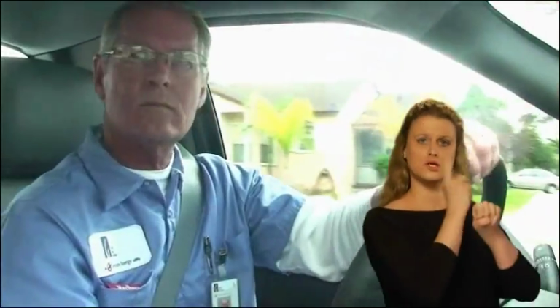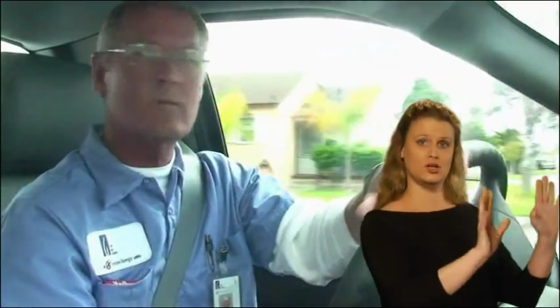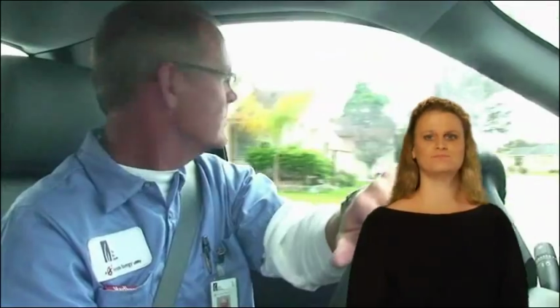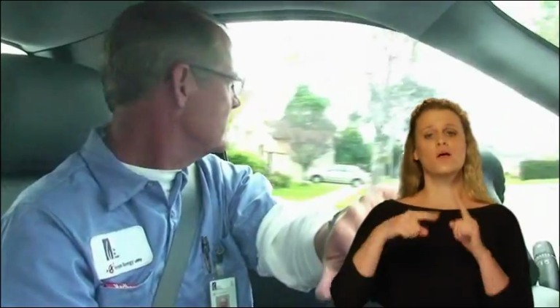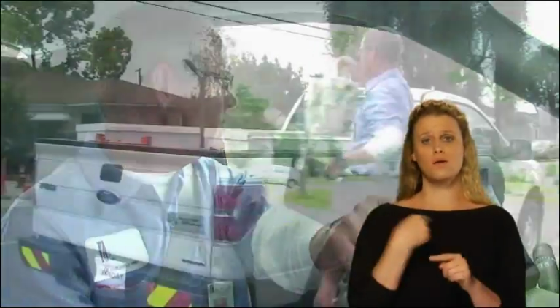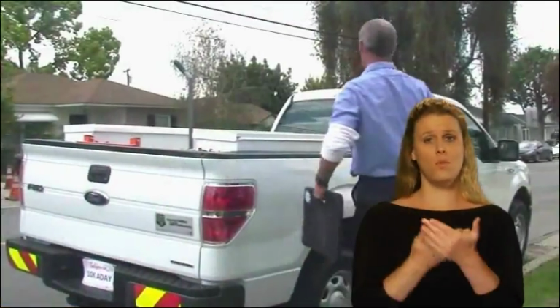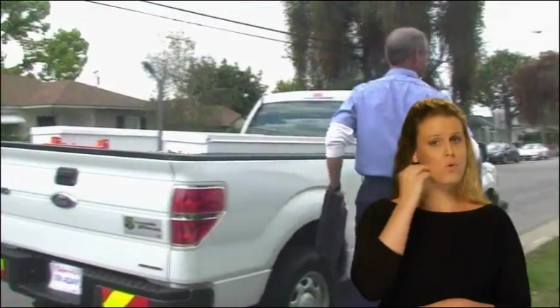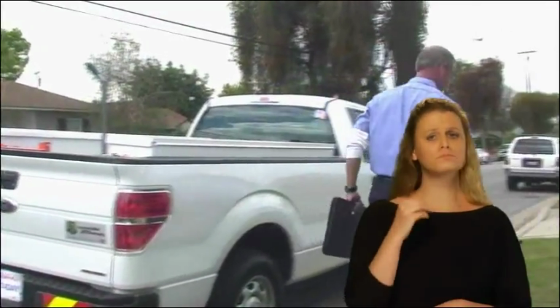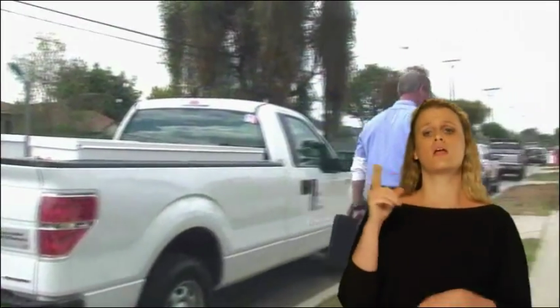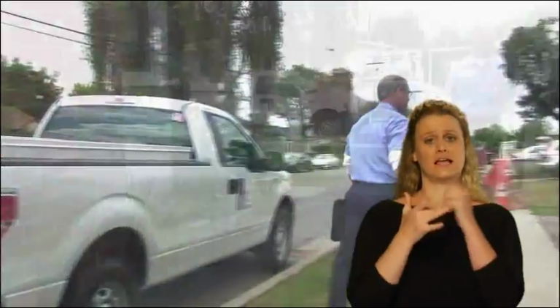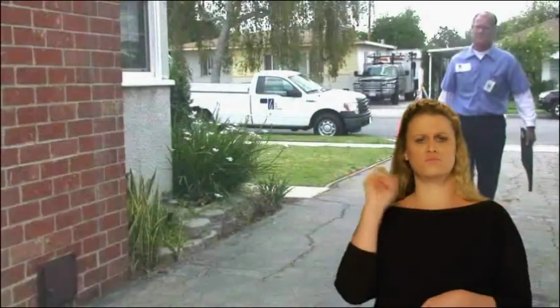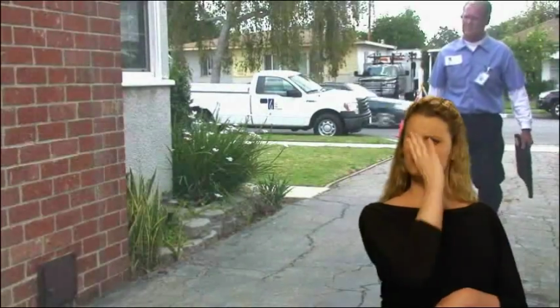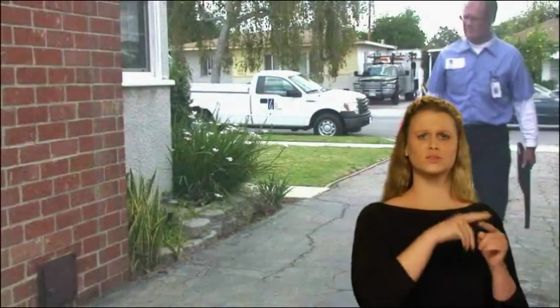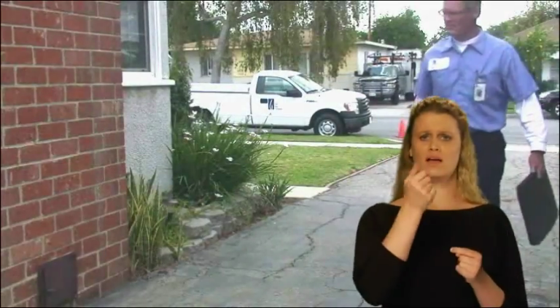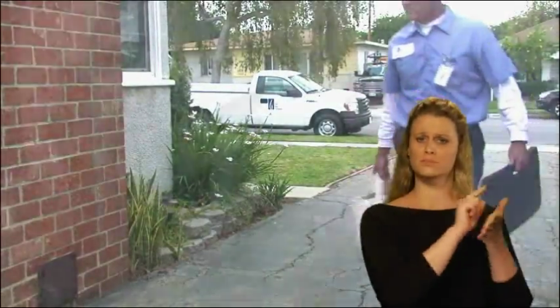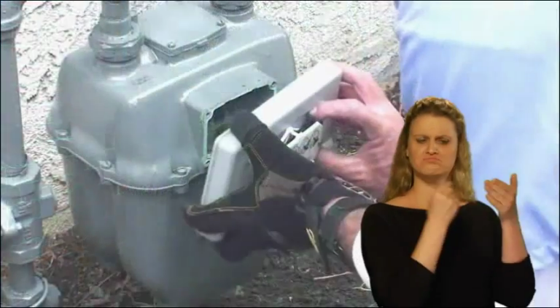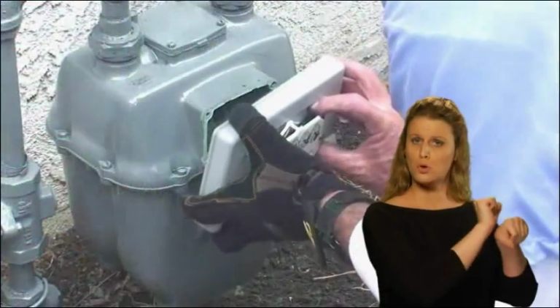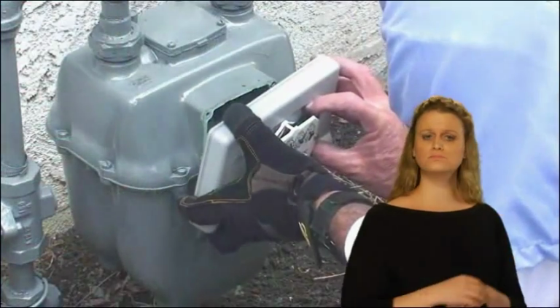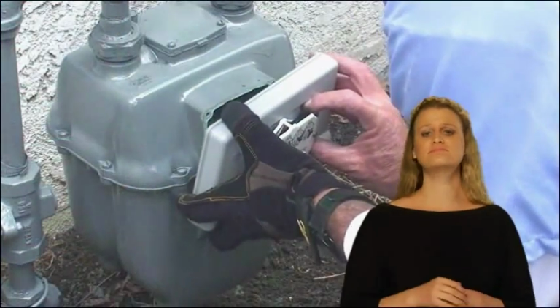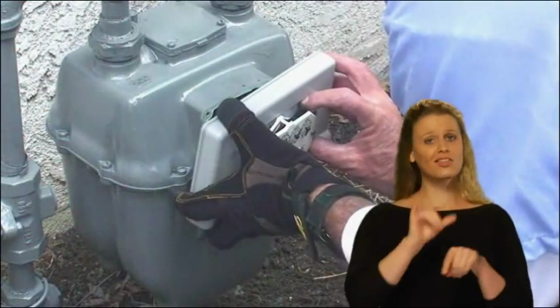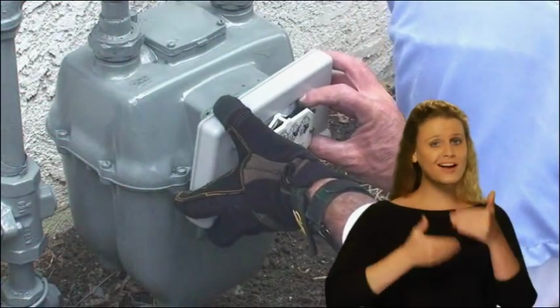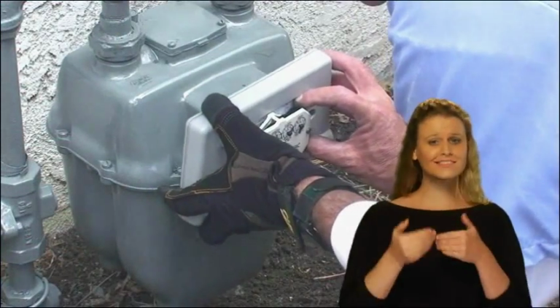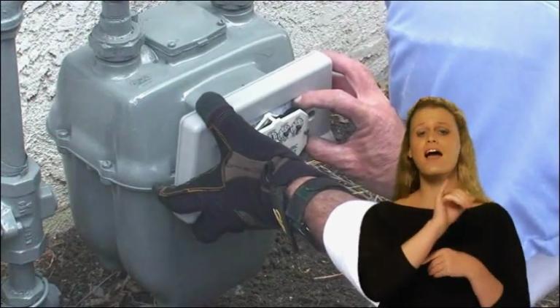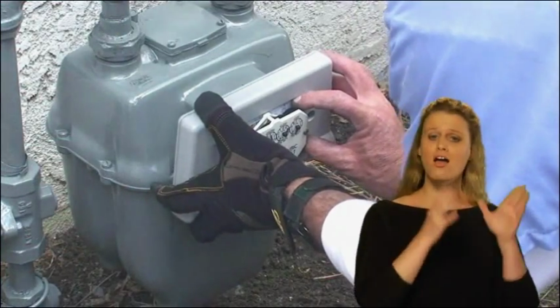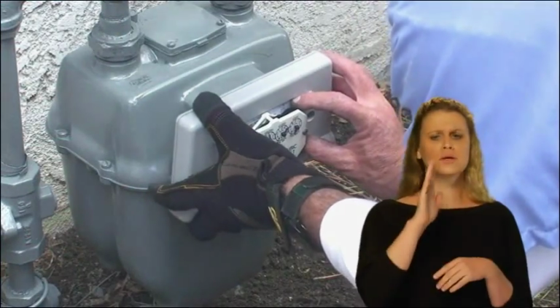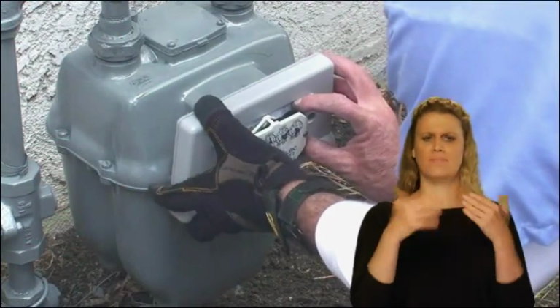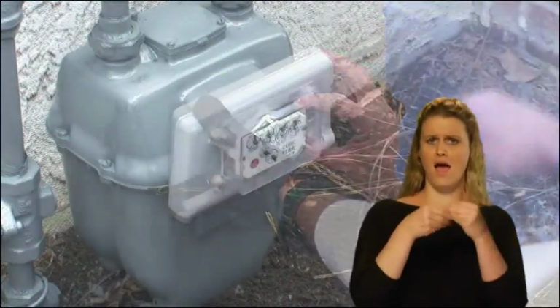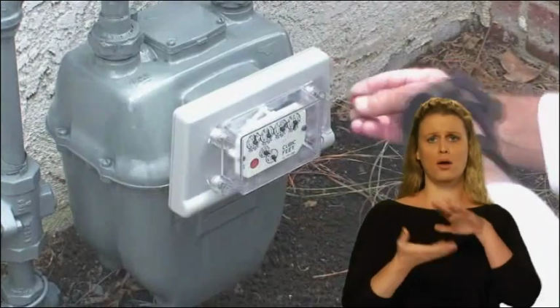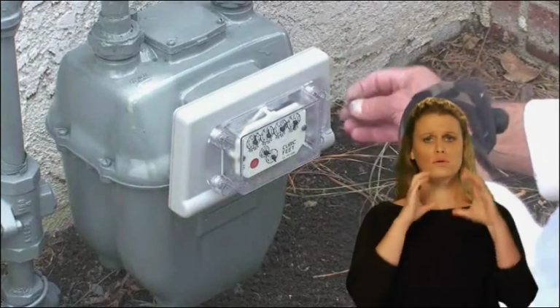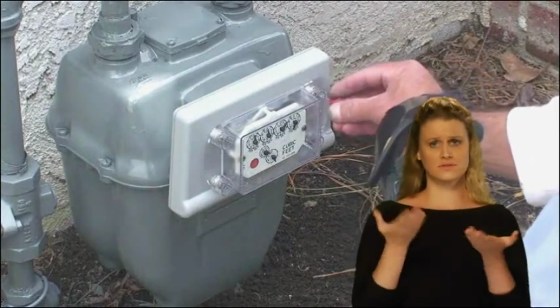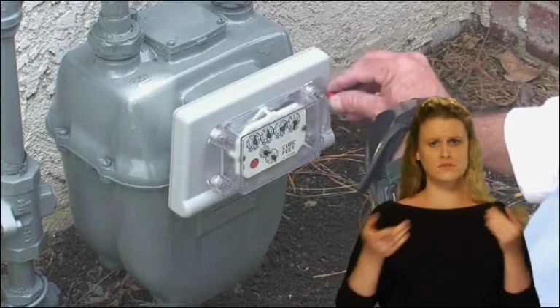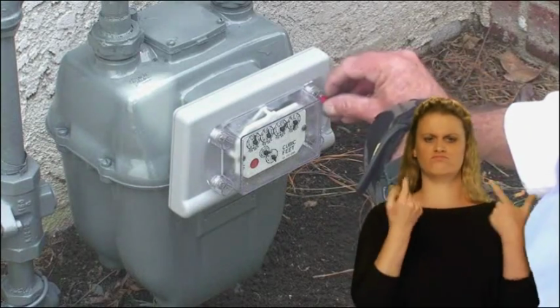When we arrive at your home, one of our technicians will go directly to the gas meter and perform the work. During the process, the installer will add a battery-powered communication device to the natural gas meter.